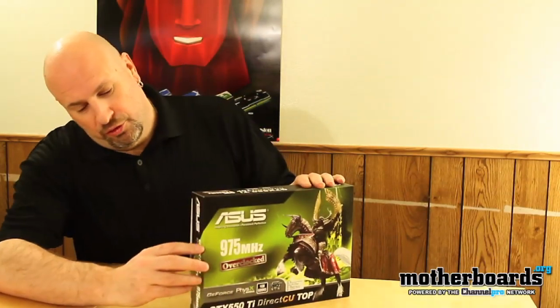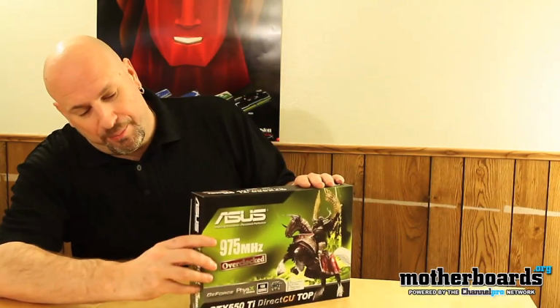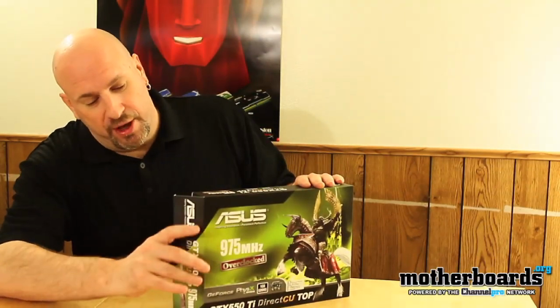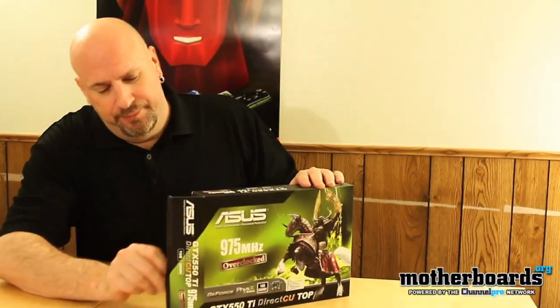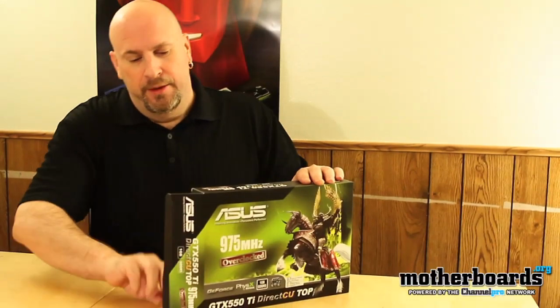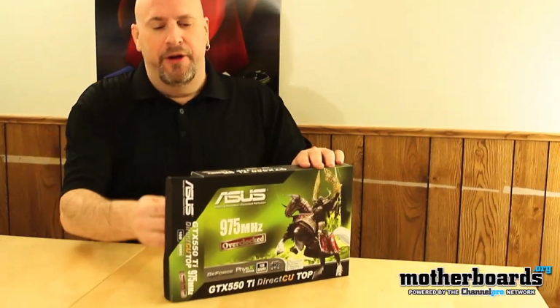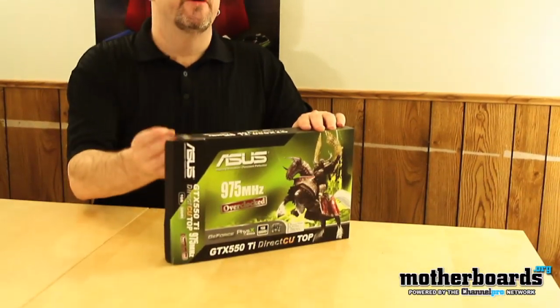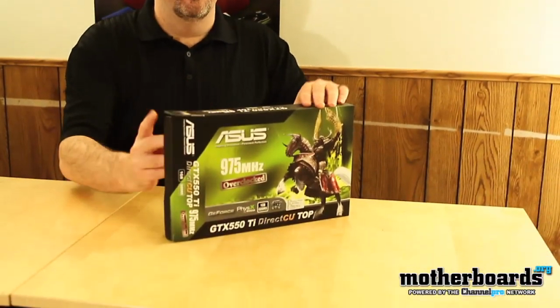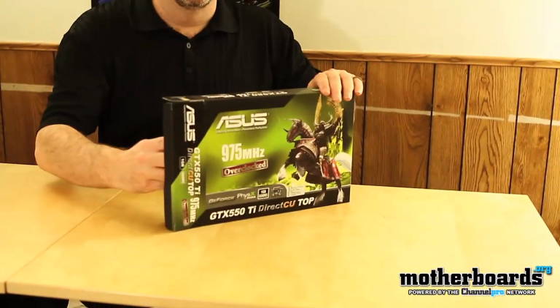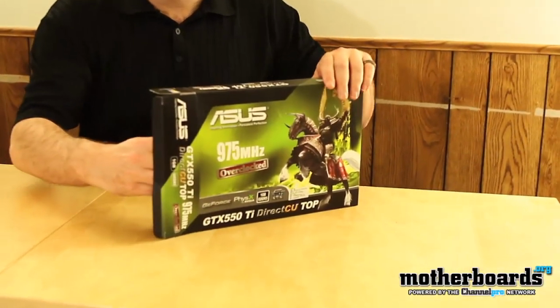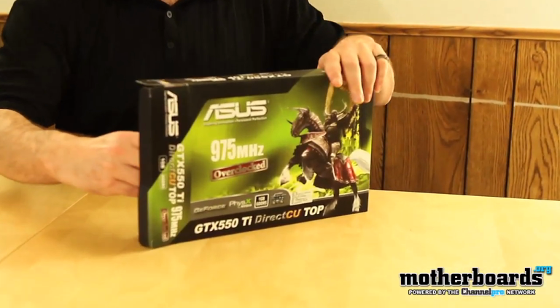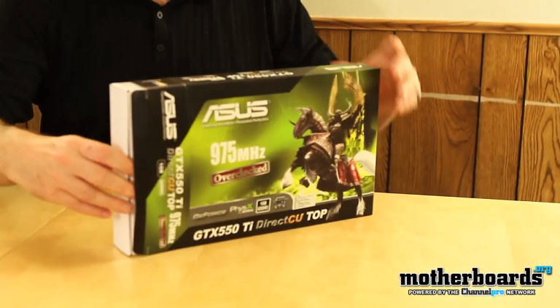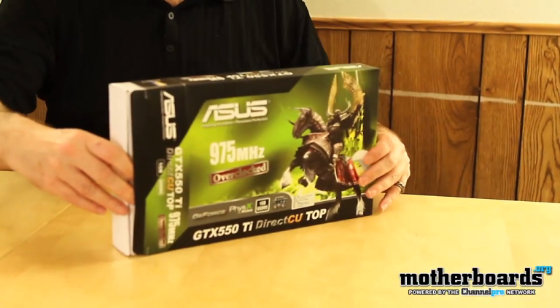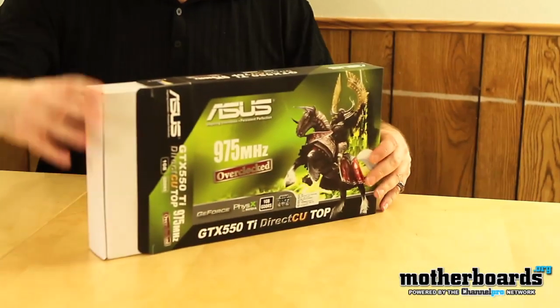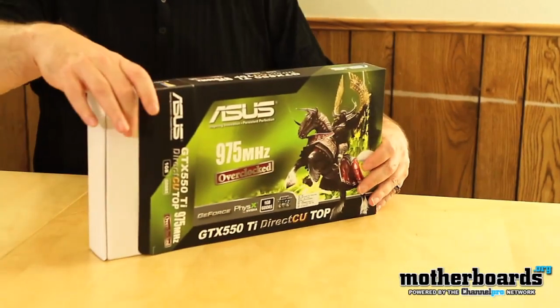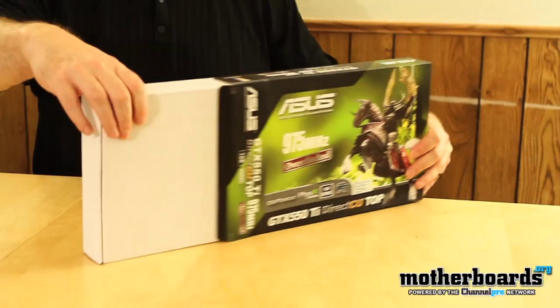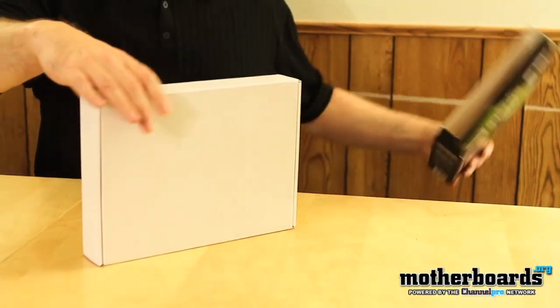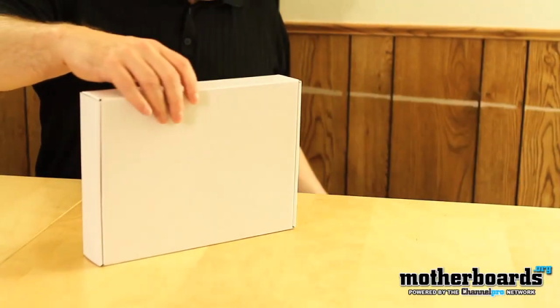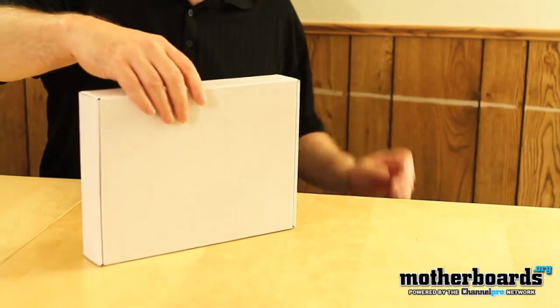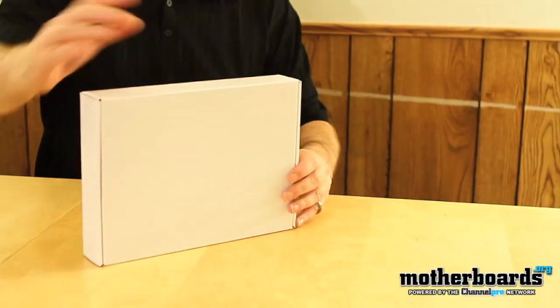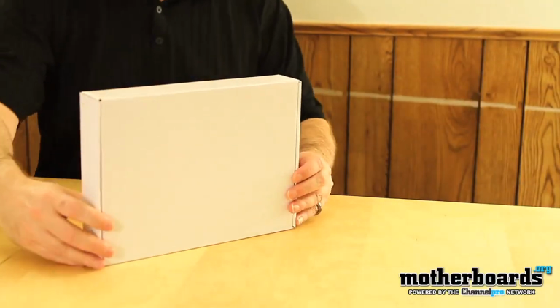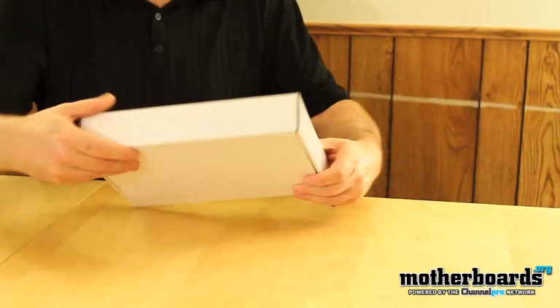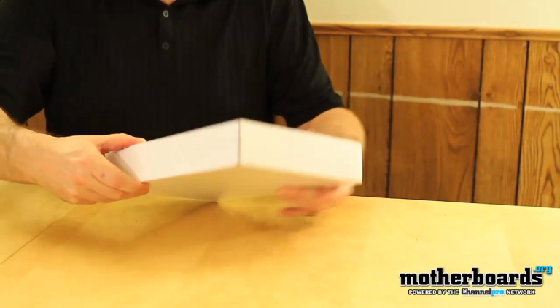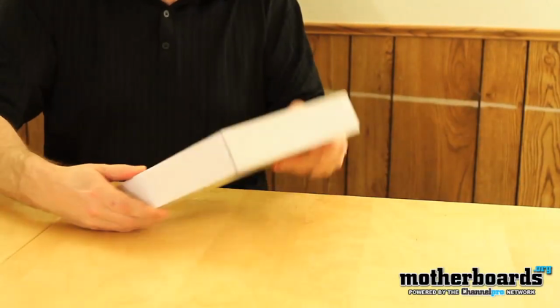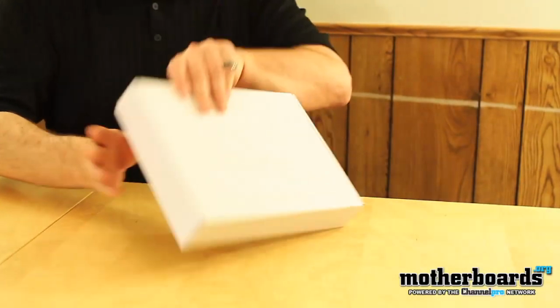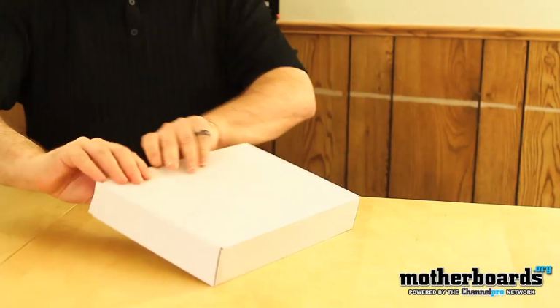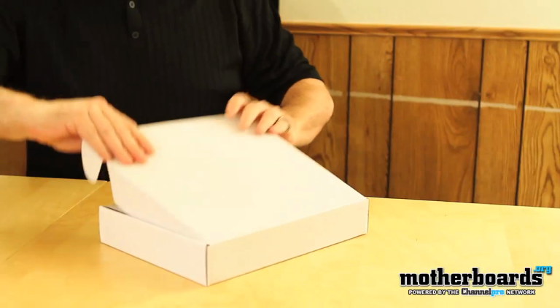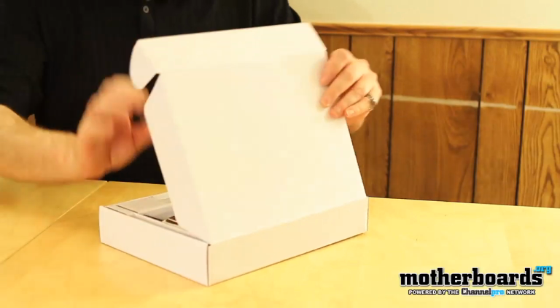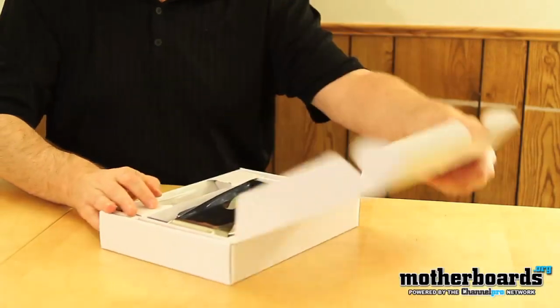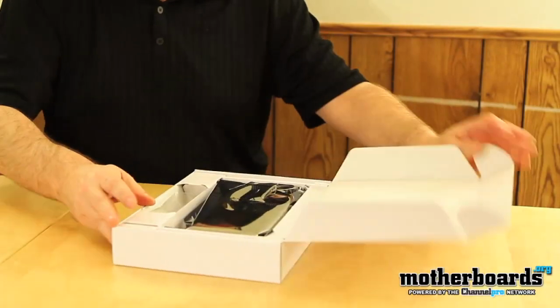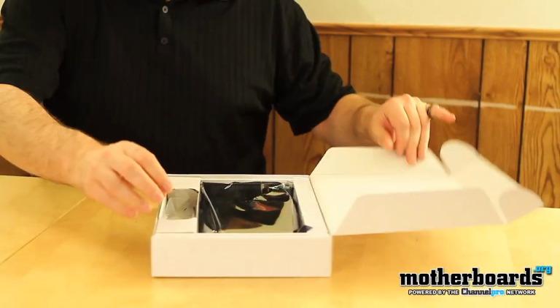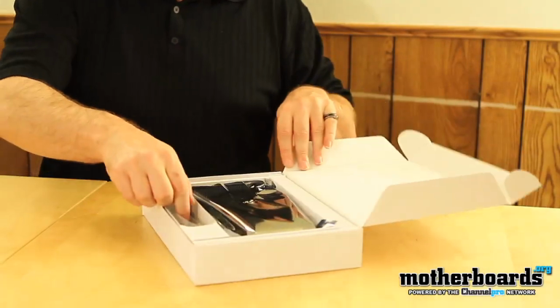We're going to pop open the side here. This is a very condensed box. By the way, this particular card comes overclocked — it's 975 MHz on the core clock, meaning the CUDA clock, right out of the box, whereas 900 MHz is the standard for these cards.